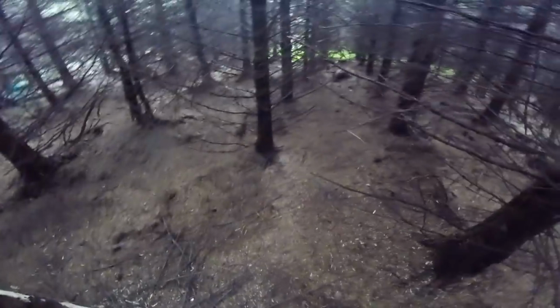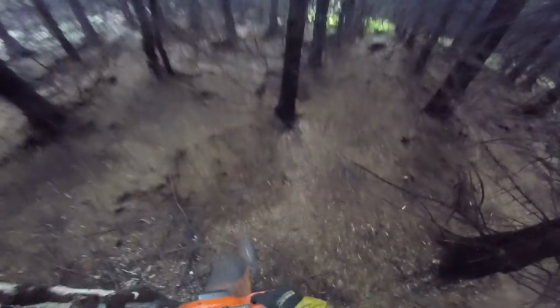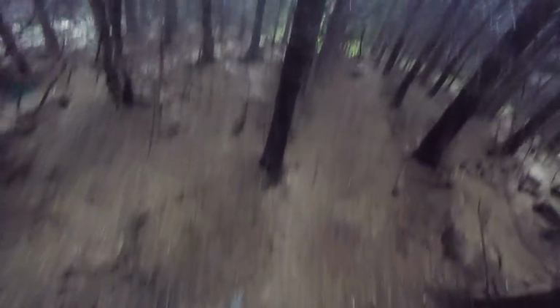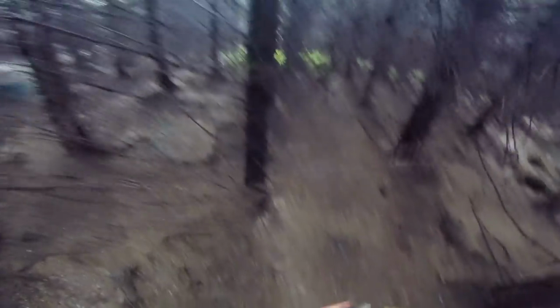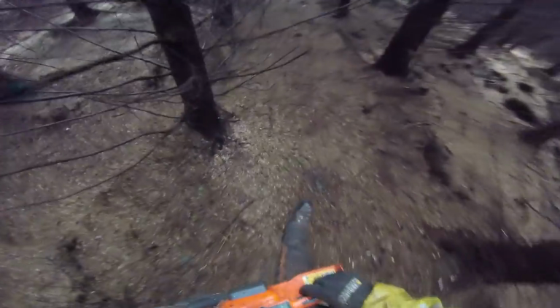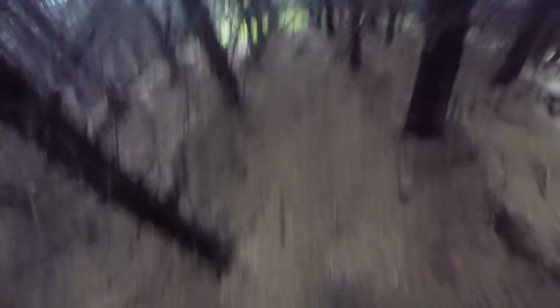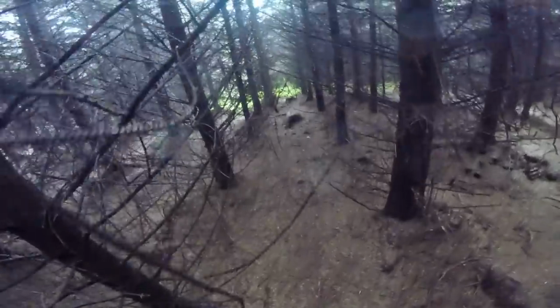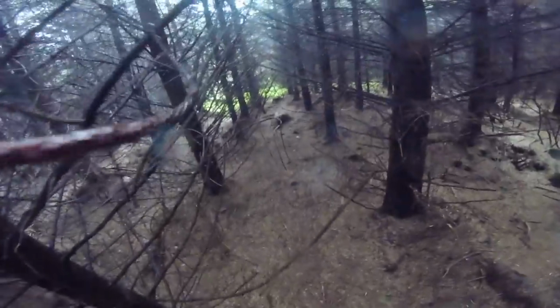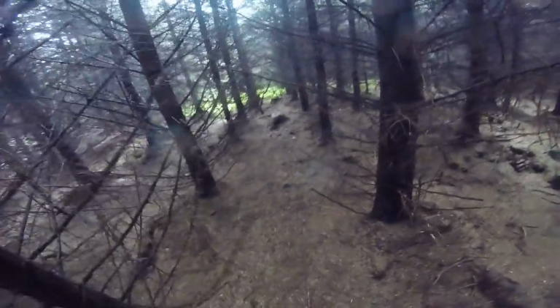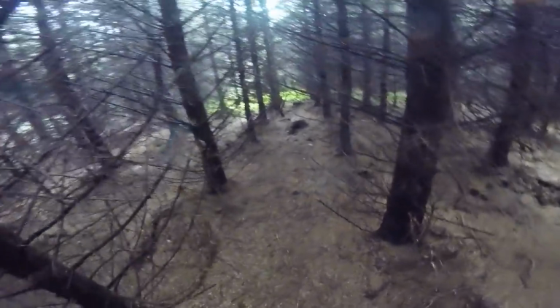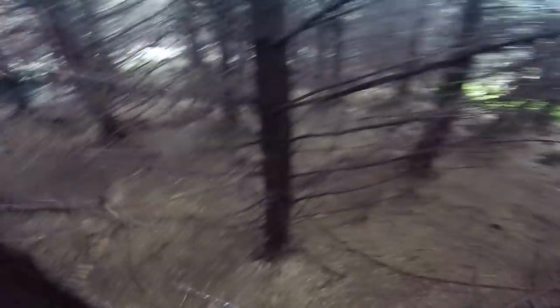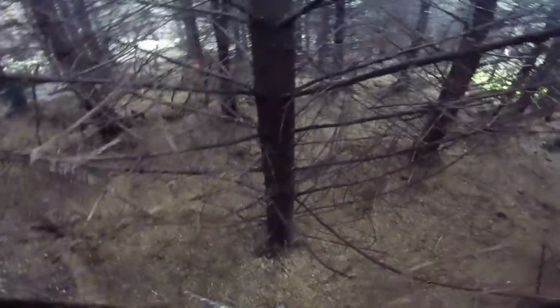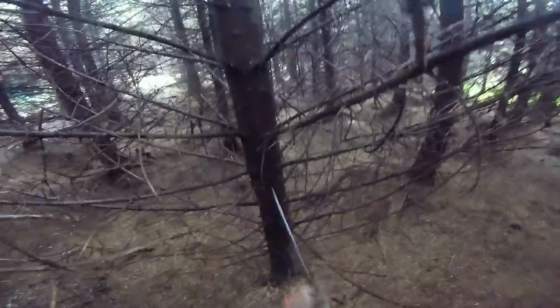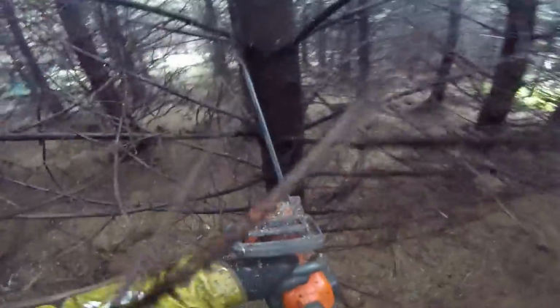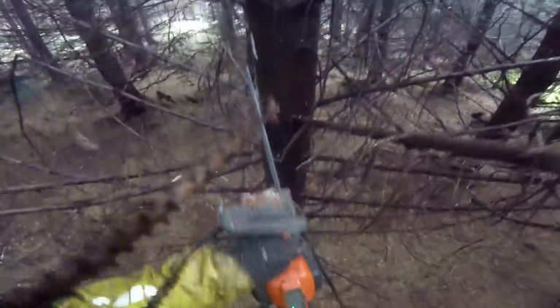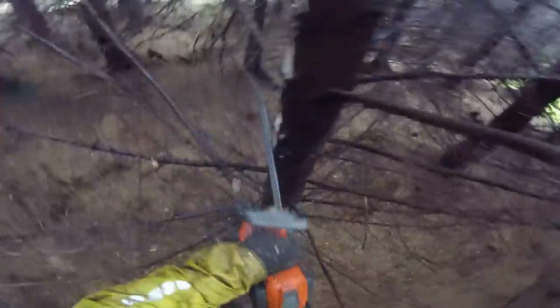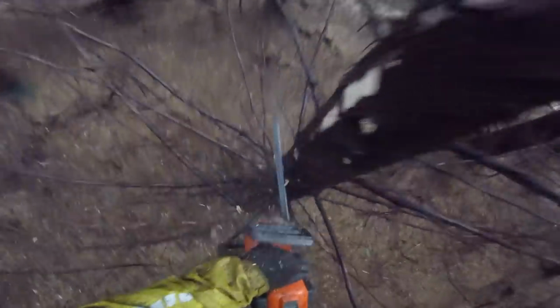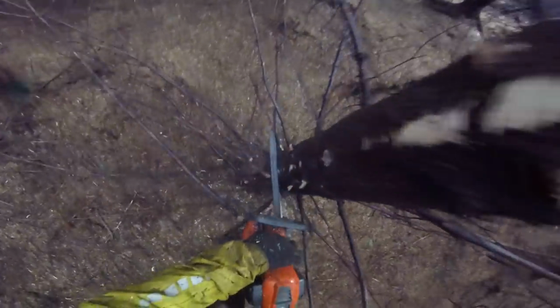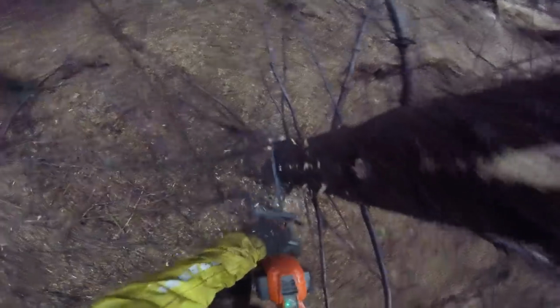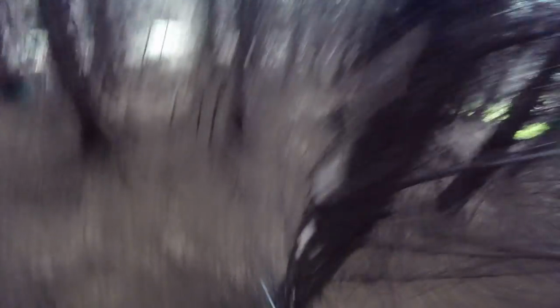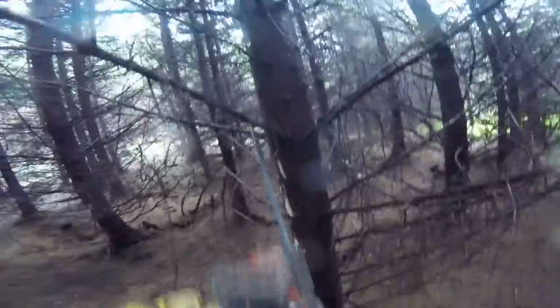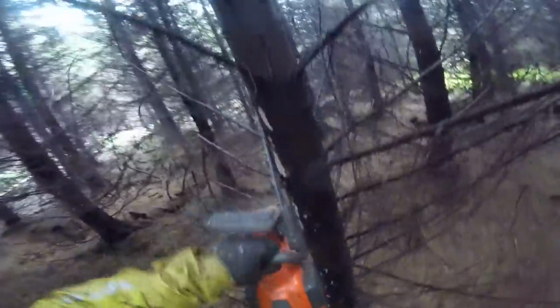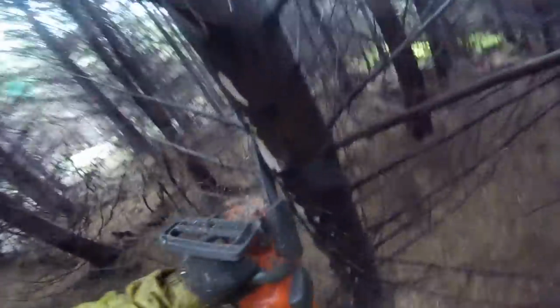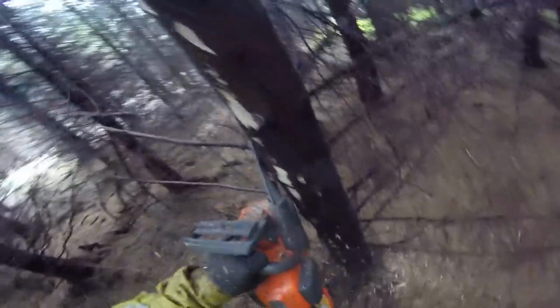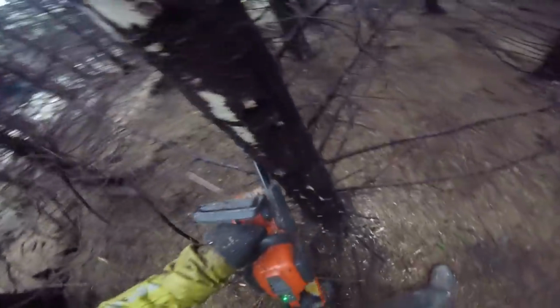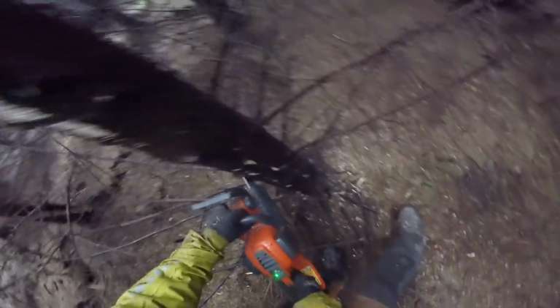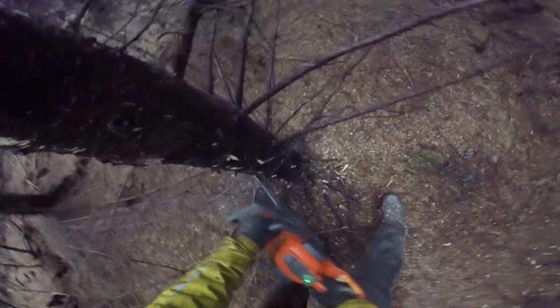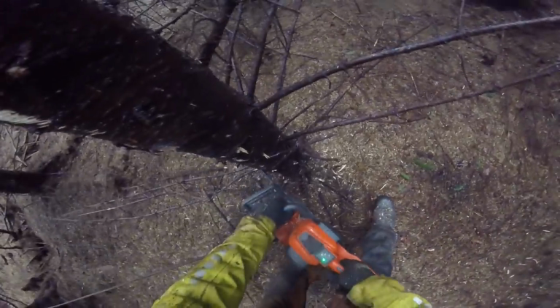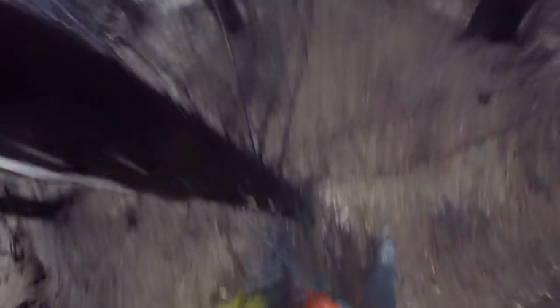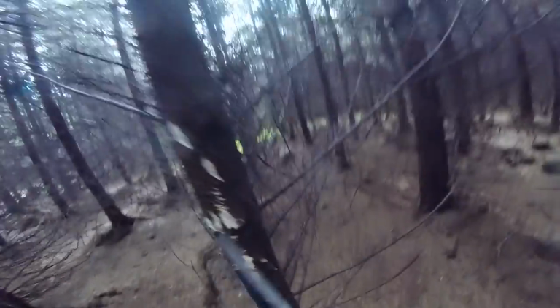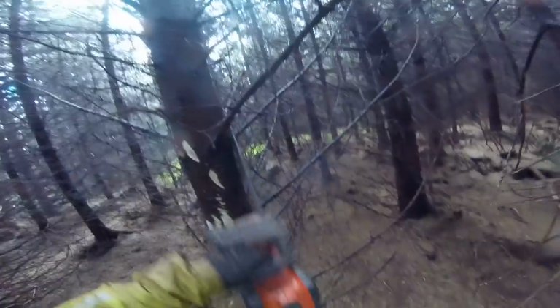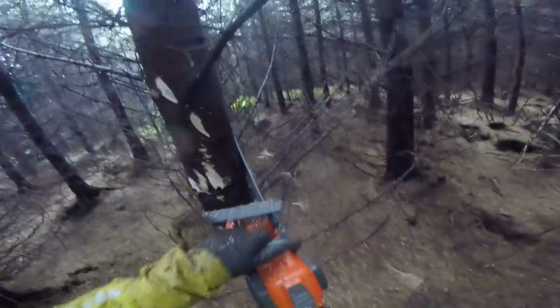Good morning. Just doing a bit of brushing here, setting out a thinnings line. I thought I'd do a pick-up piece on the 535i.